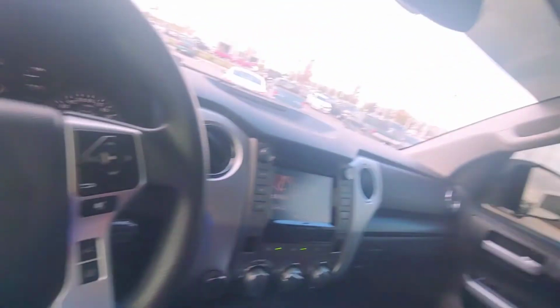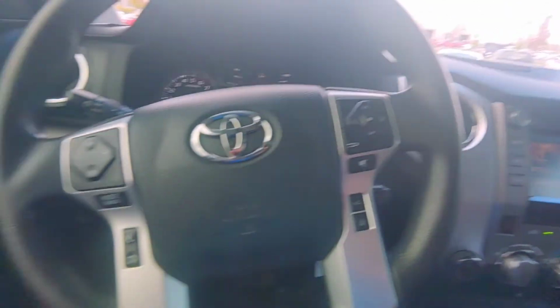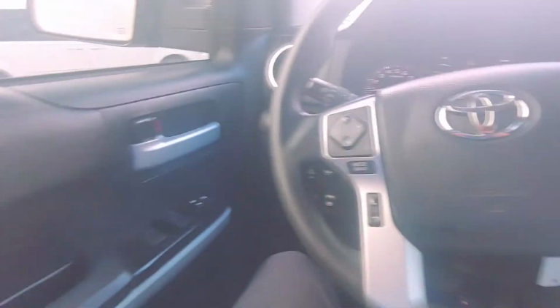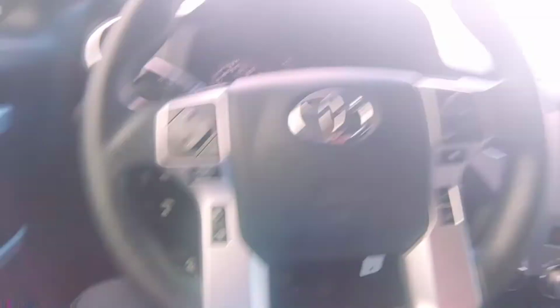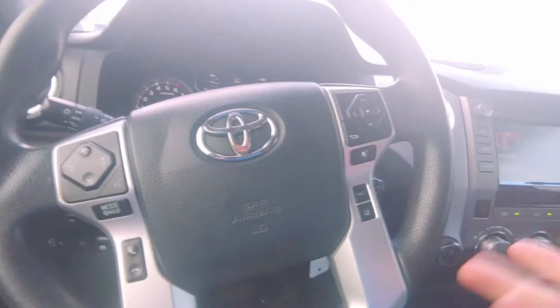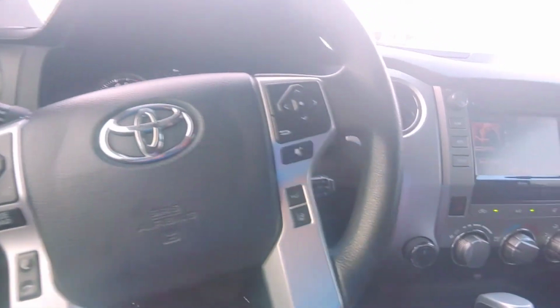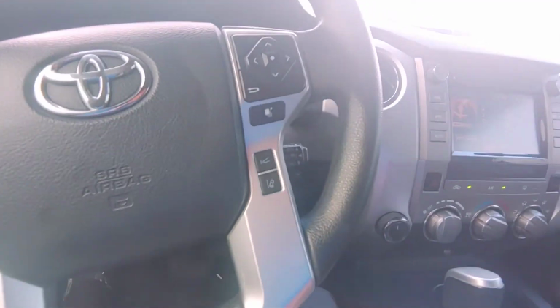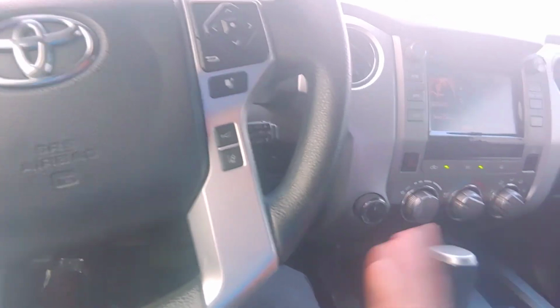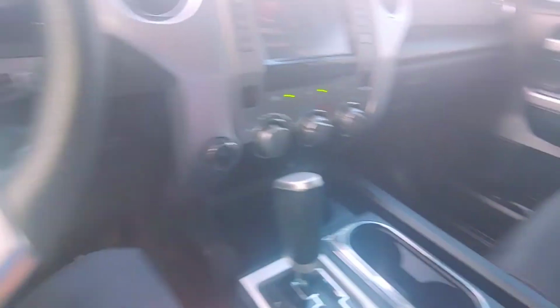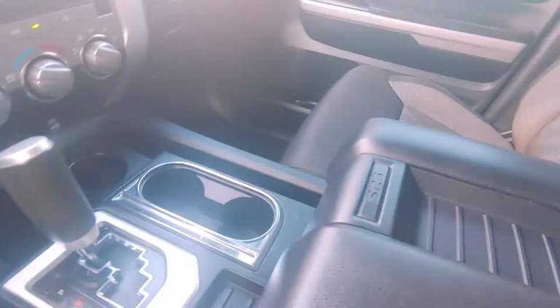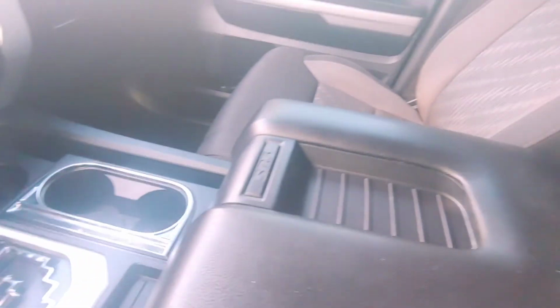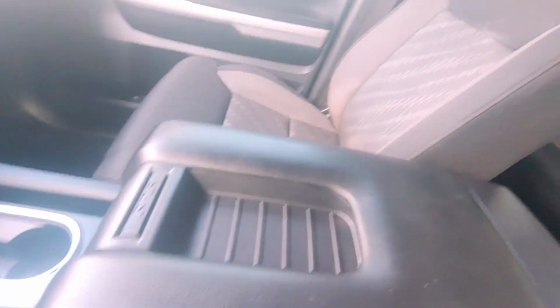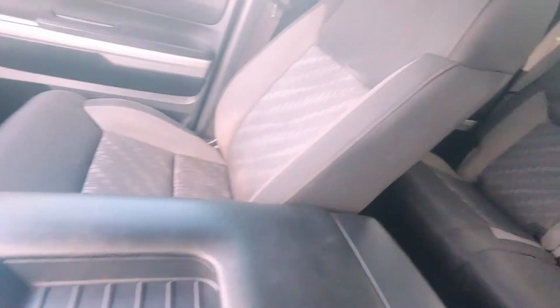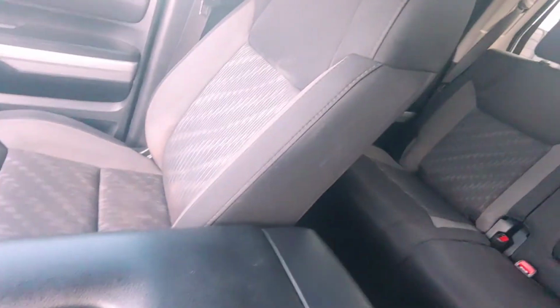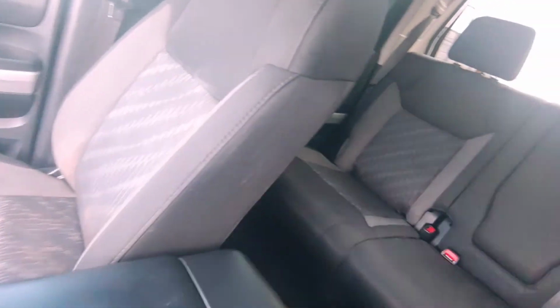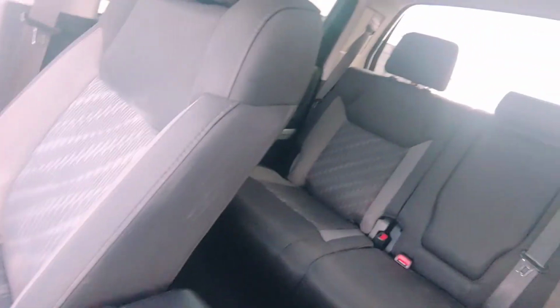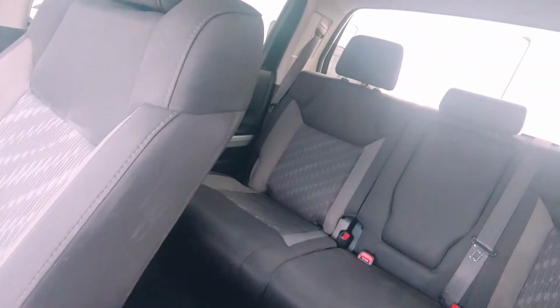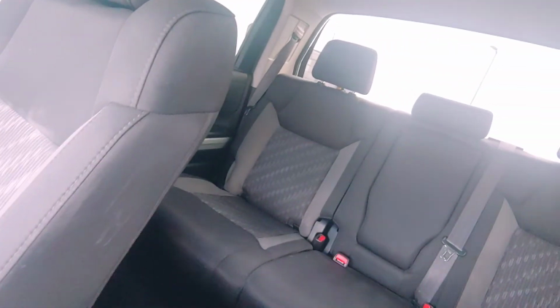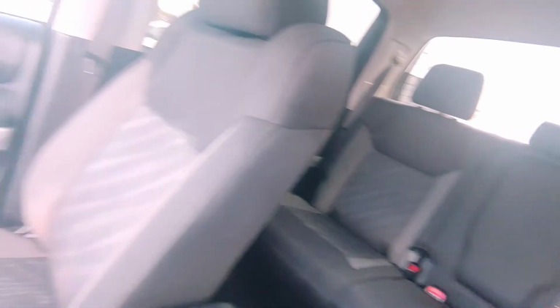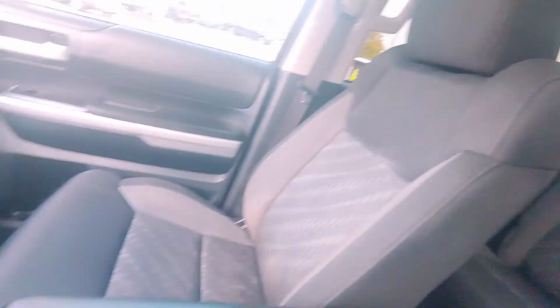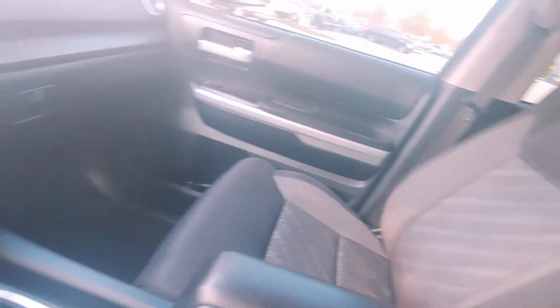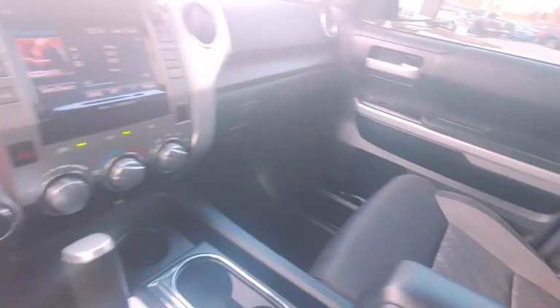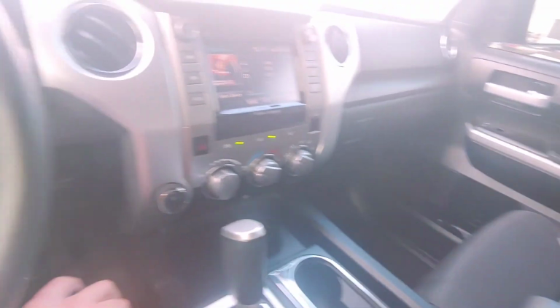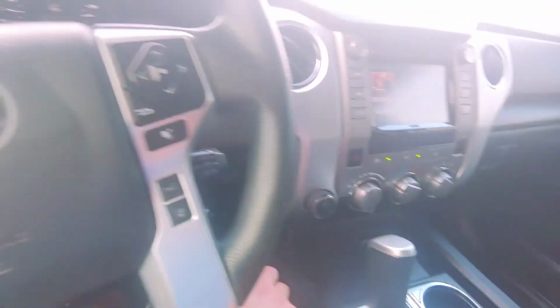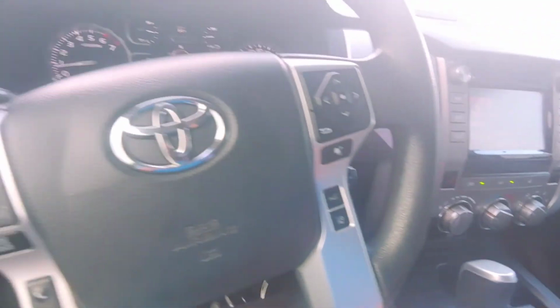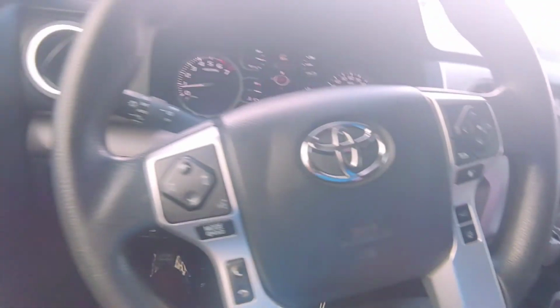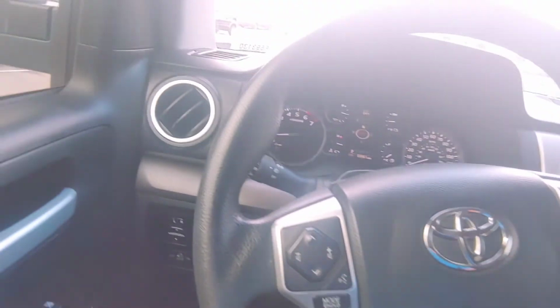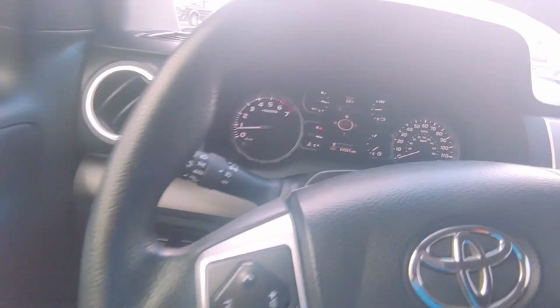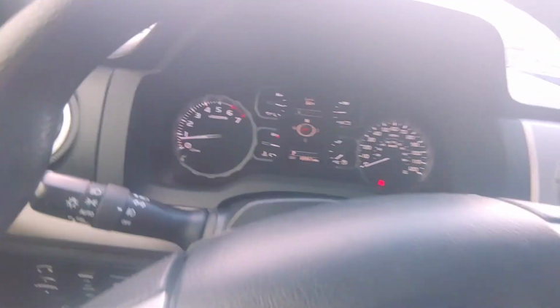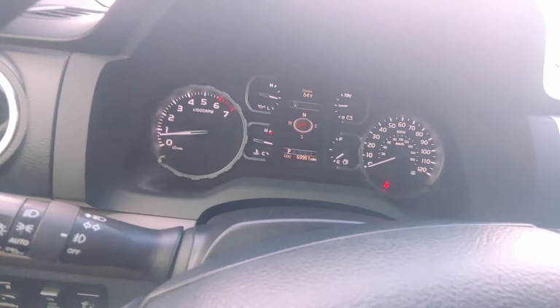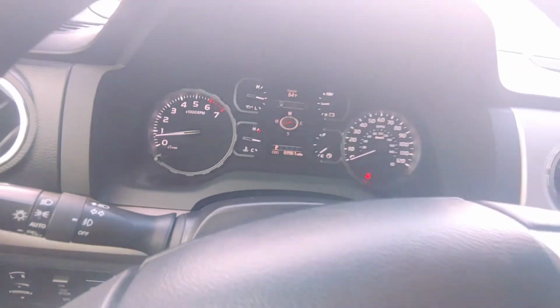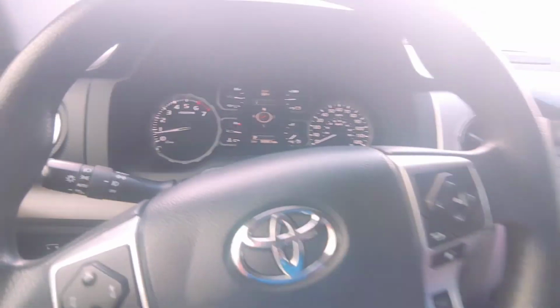But yeah, other than that, just kind of wanted to give you a glimpse of what you're looking at. It's a pretty sweet truck for sure — definitely worth checking out. There you are, thank you.